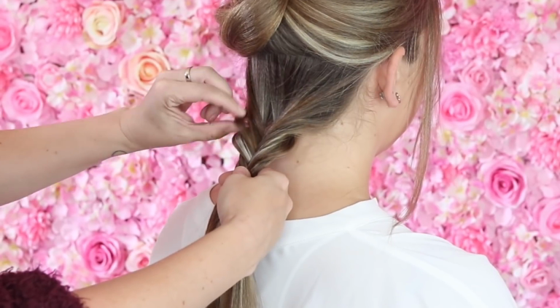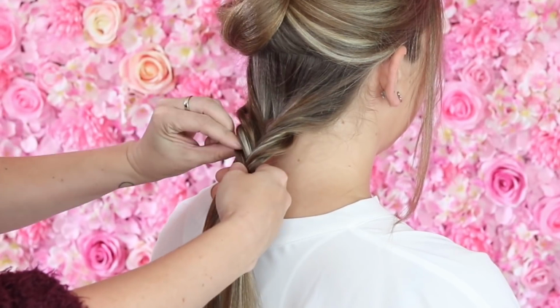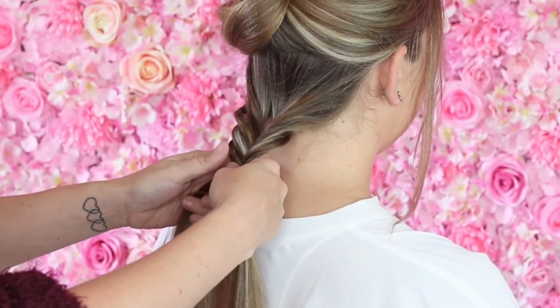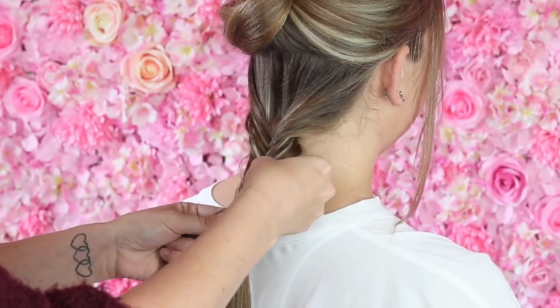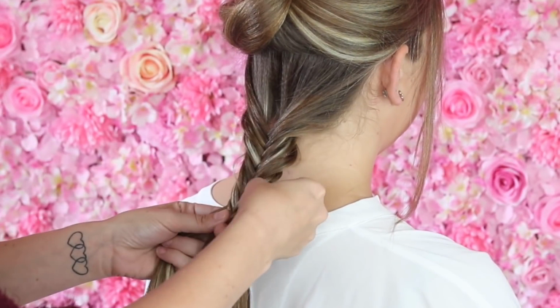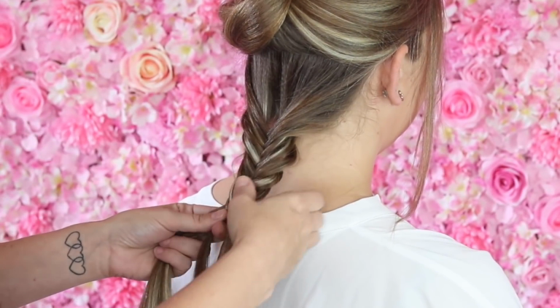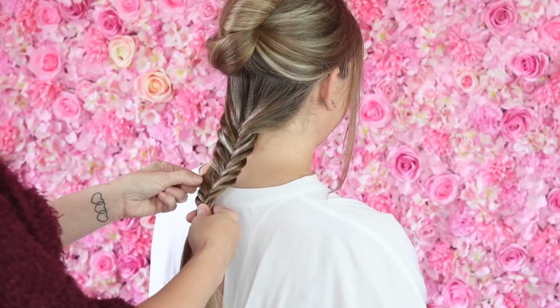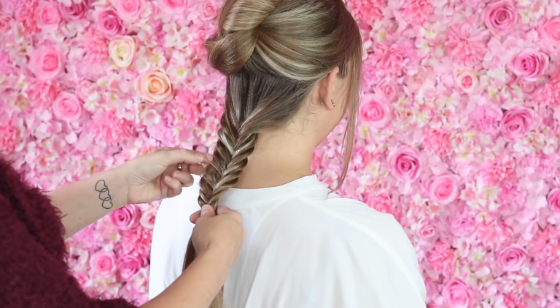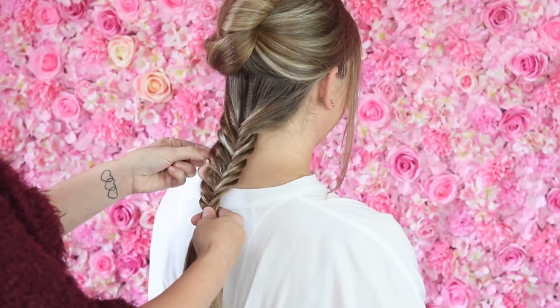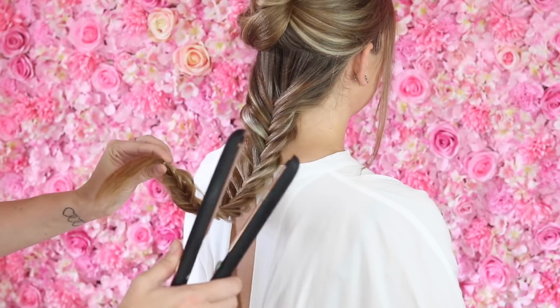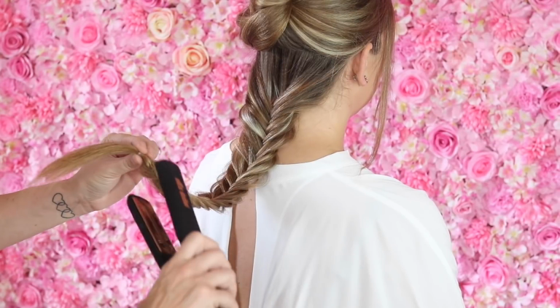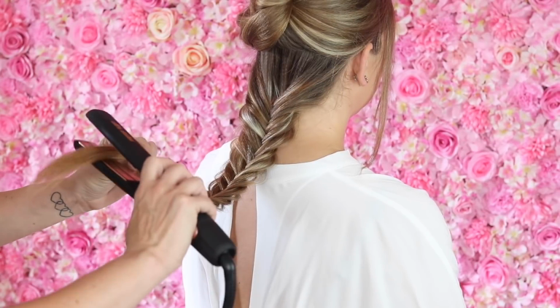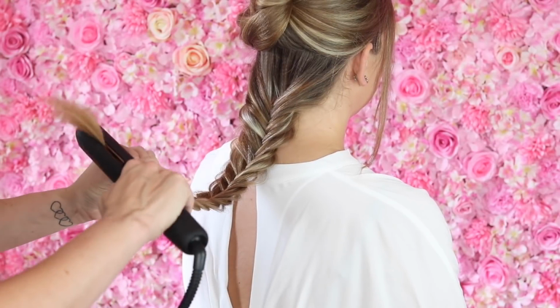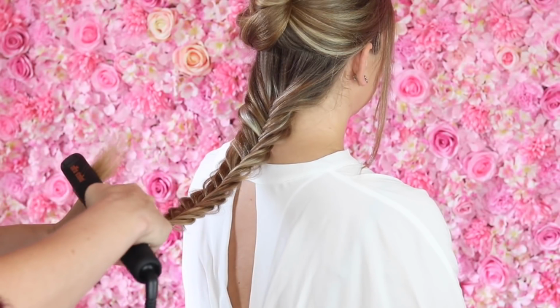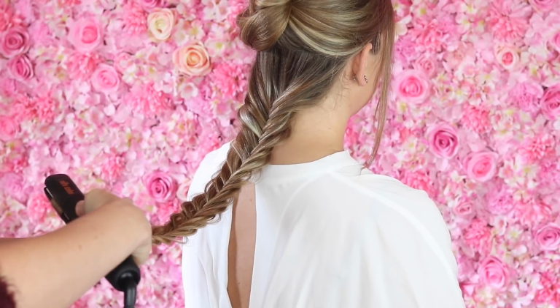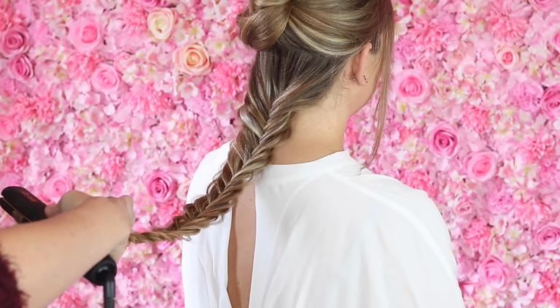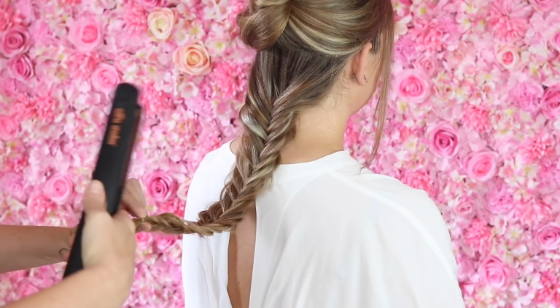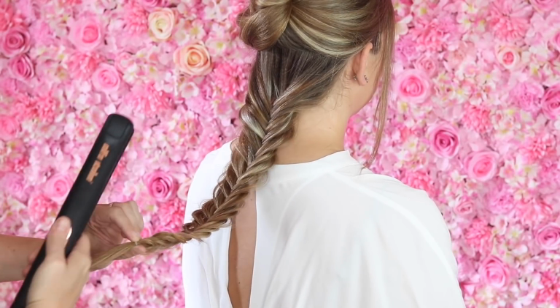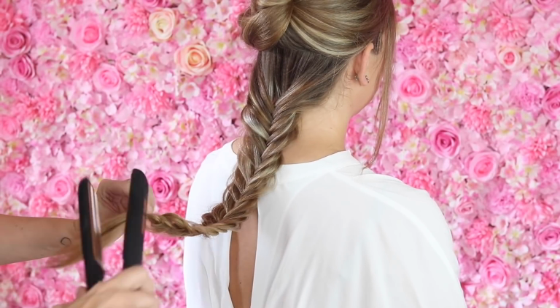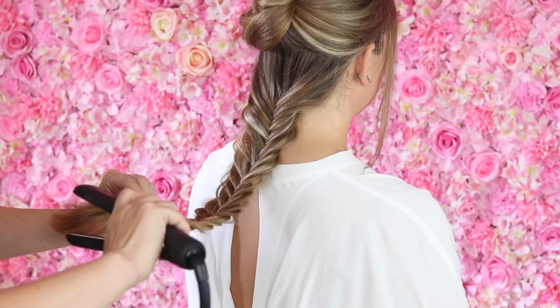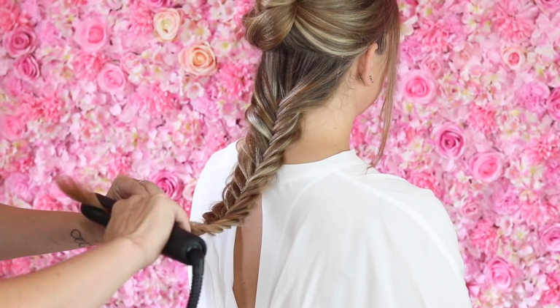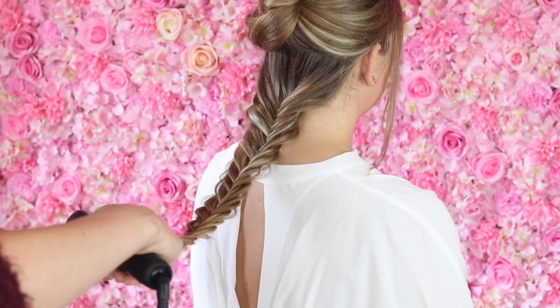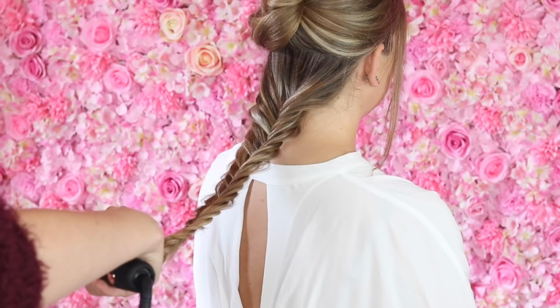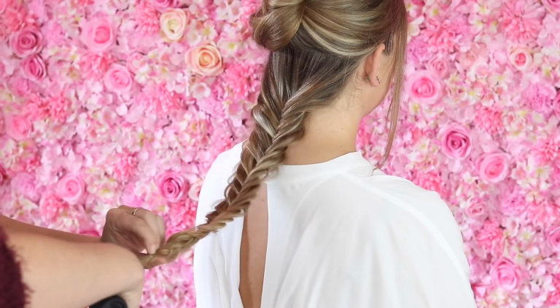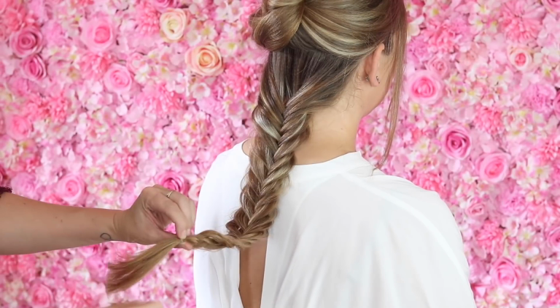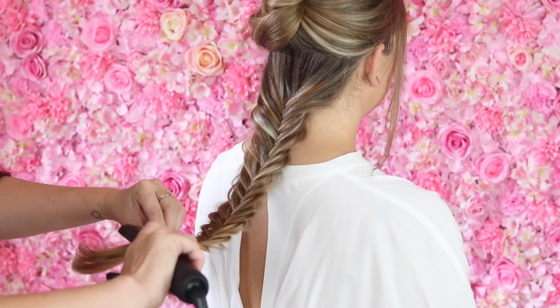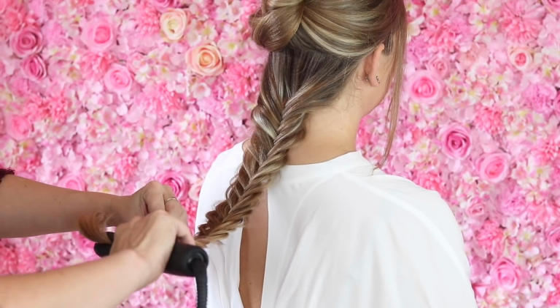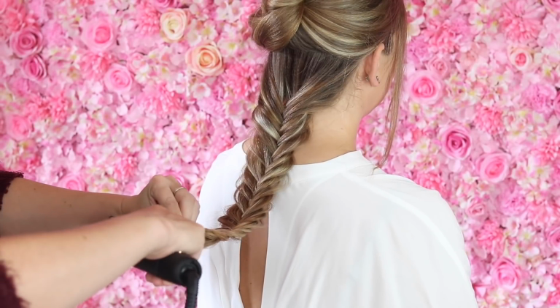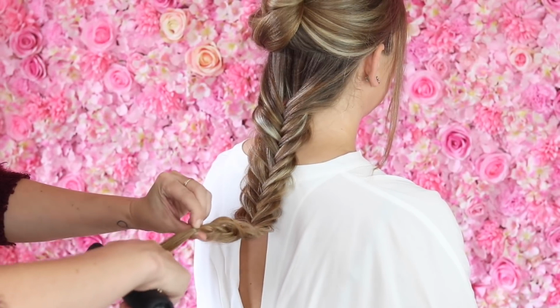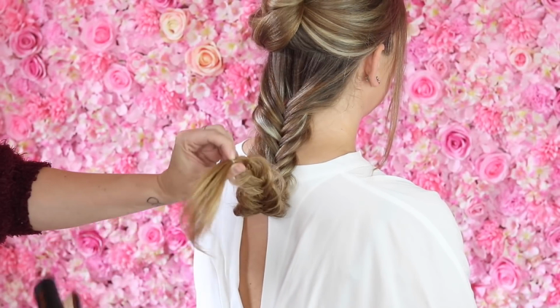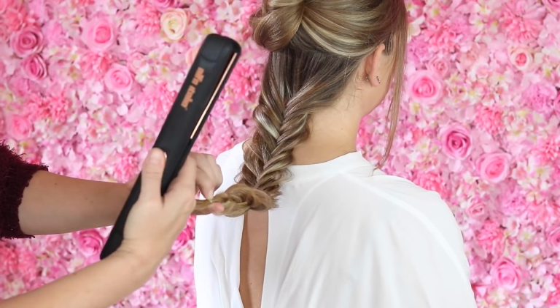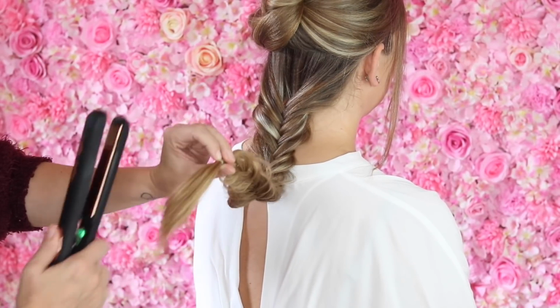Hi everyone, it's Beth from Sweet Tots Hair and I'm here today with the lovely Sadie. As you can see, Sadie's got lovely long thick hair and the style I'm about to show you works really well on long and thick hair.